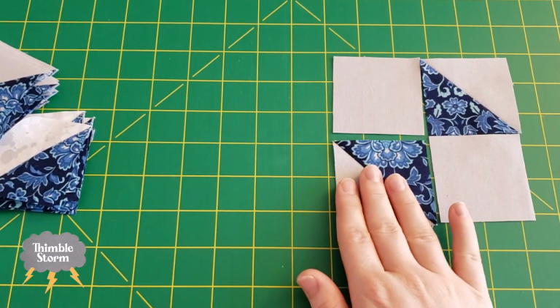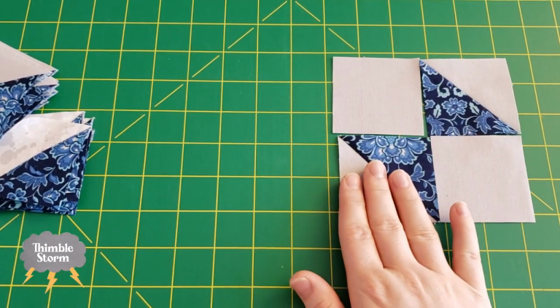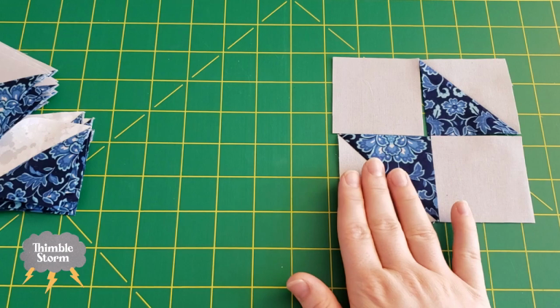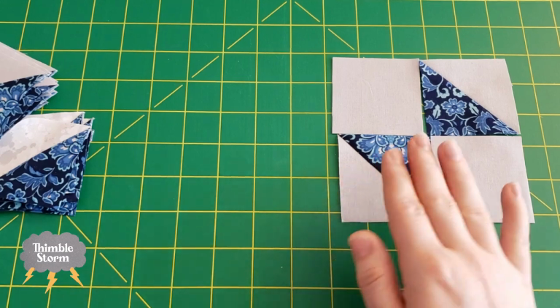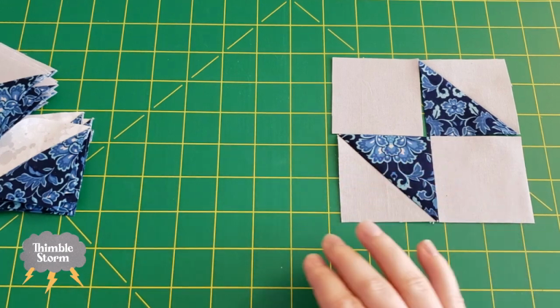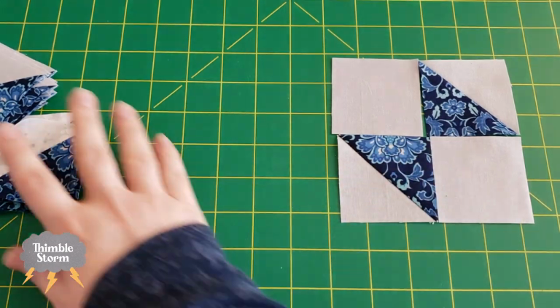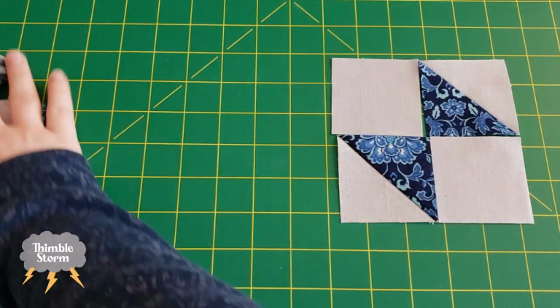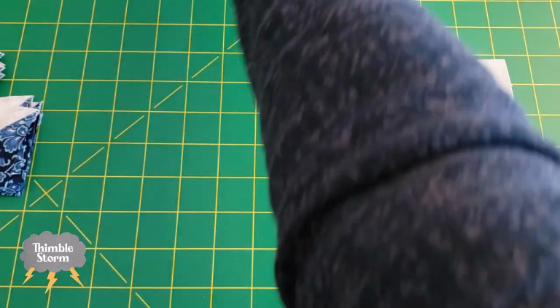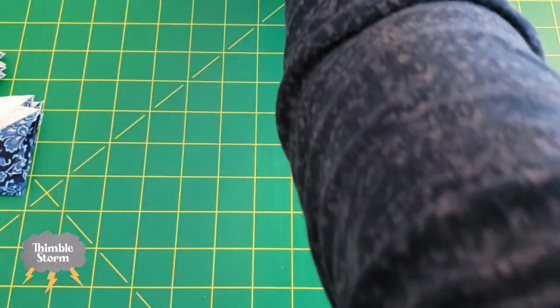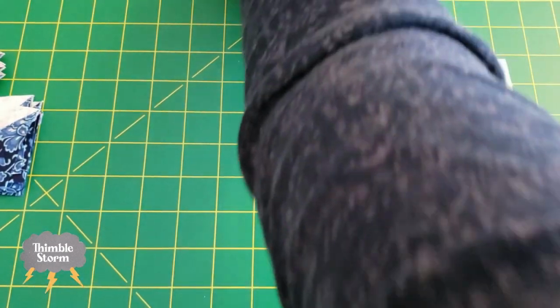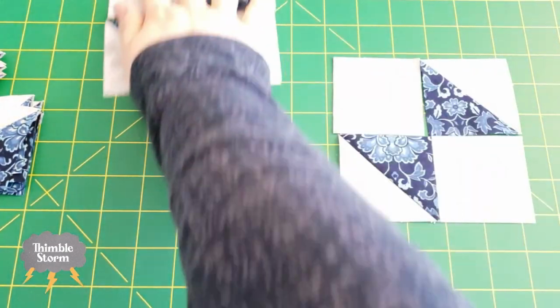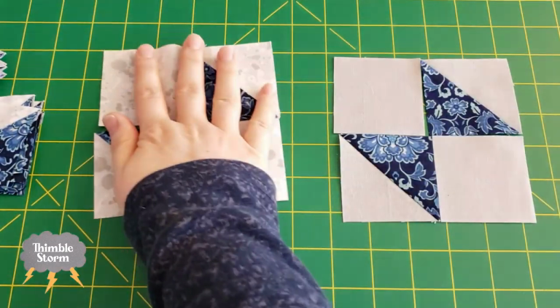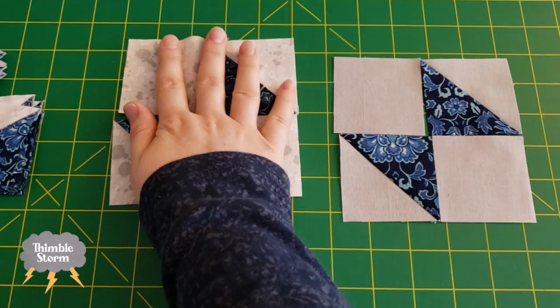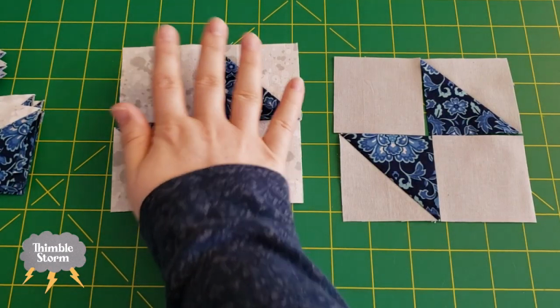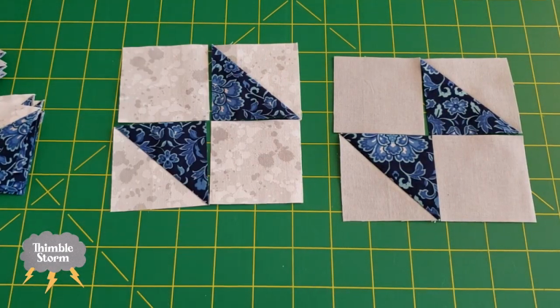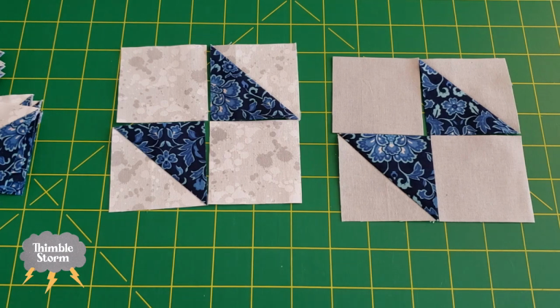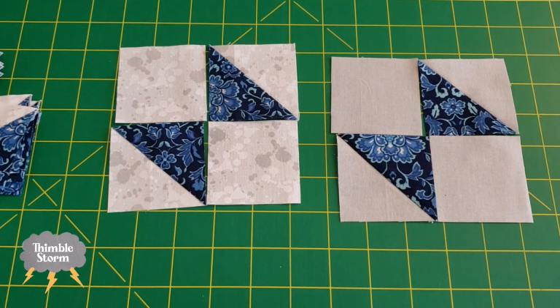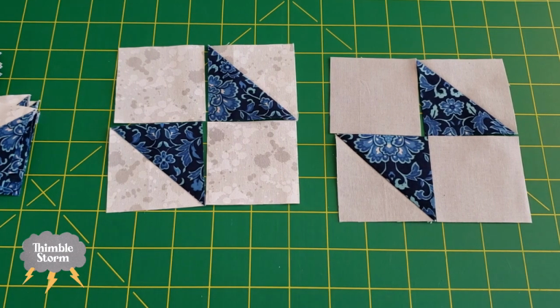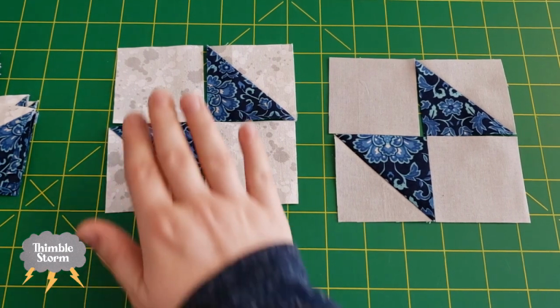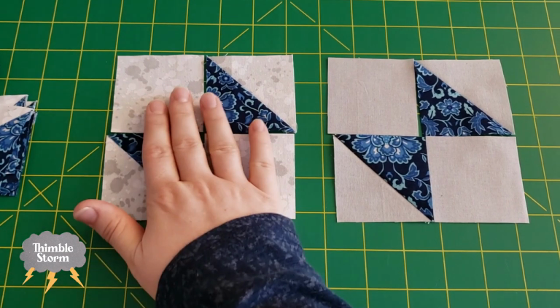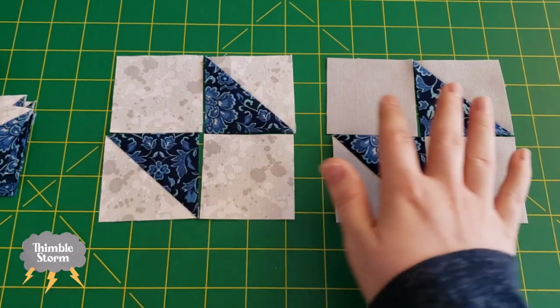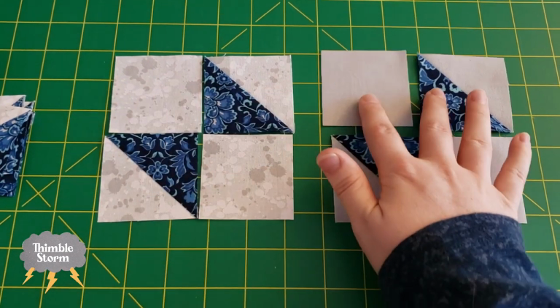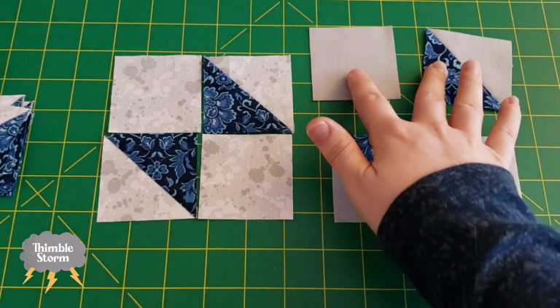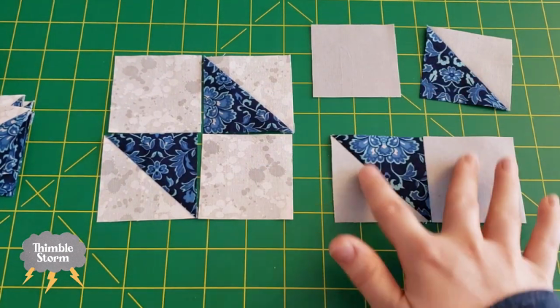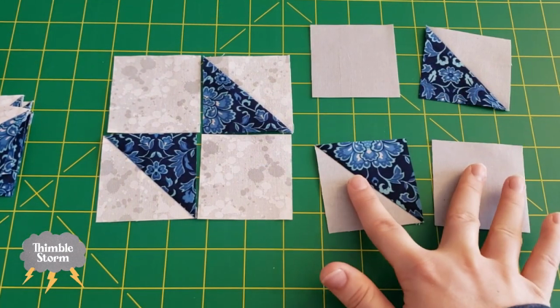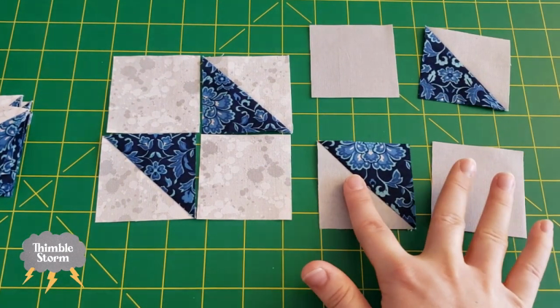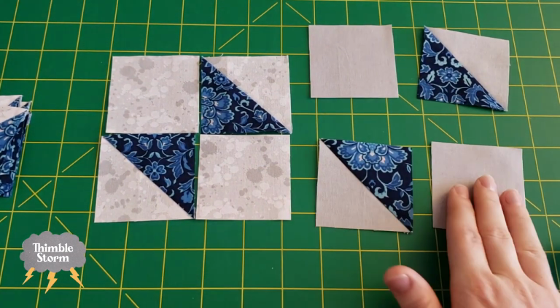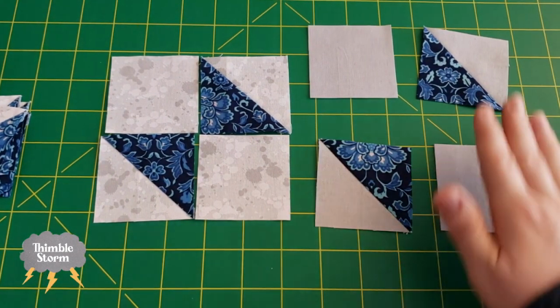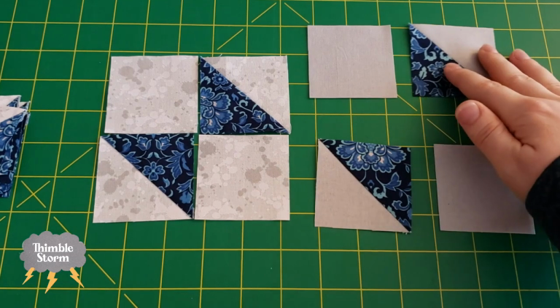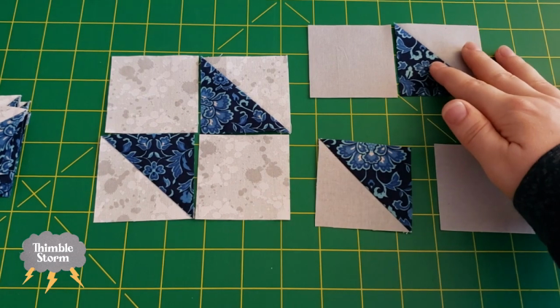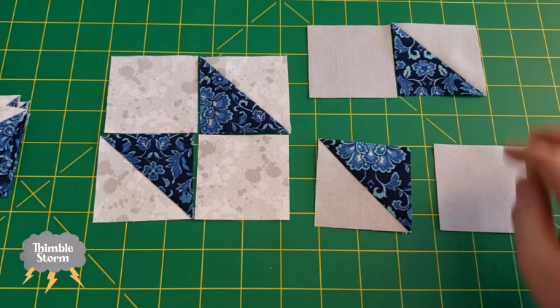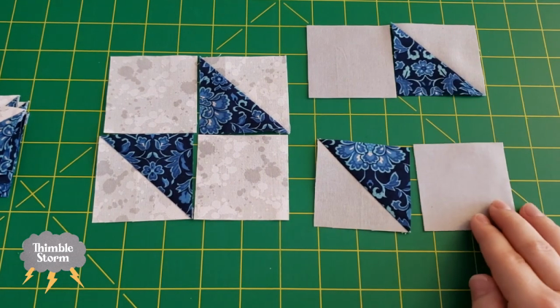So this is color option A, and this is color option B. I'm just going to take them to the machine and I'm going to assemble them like a four-patch.